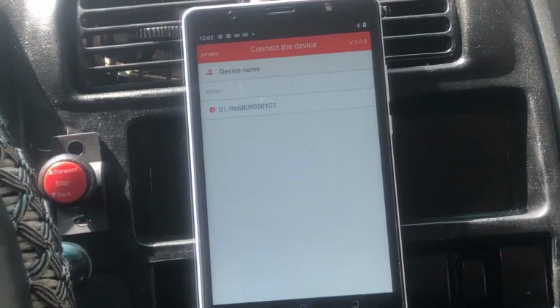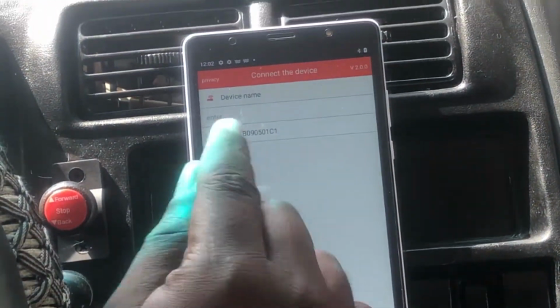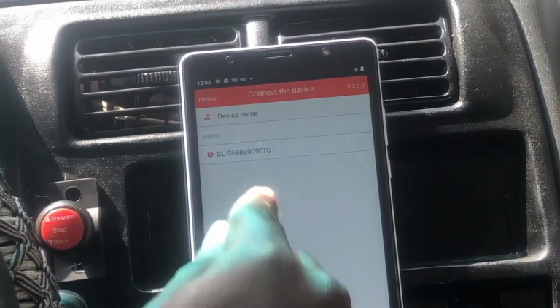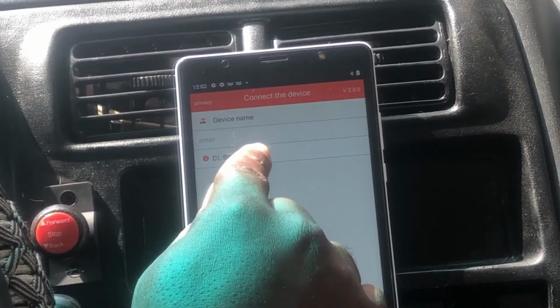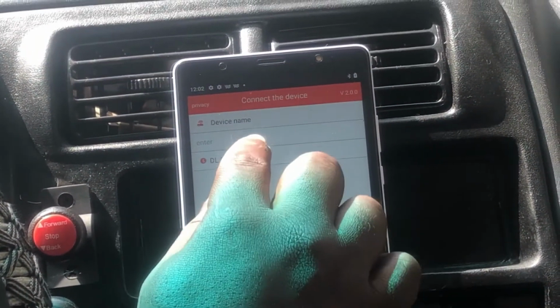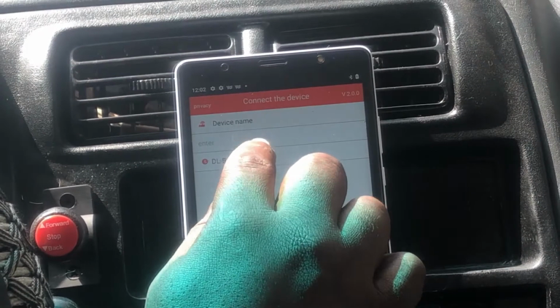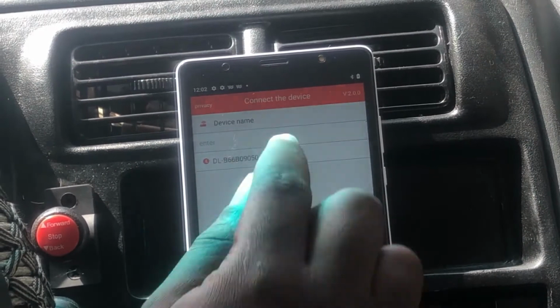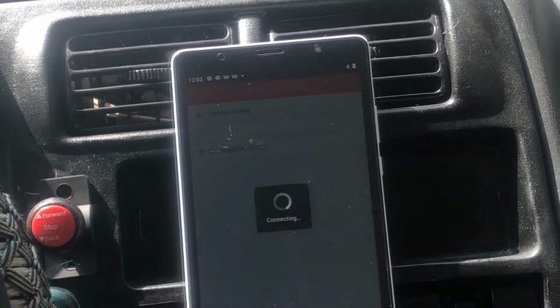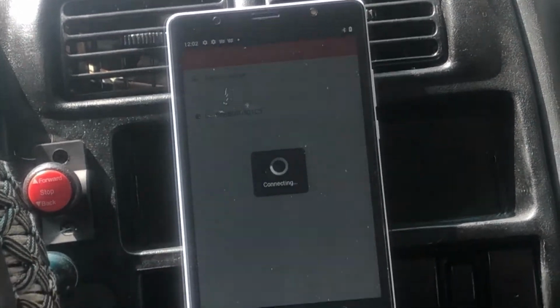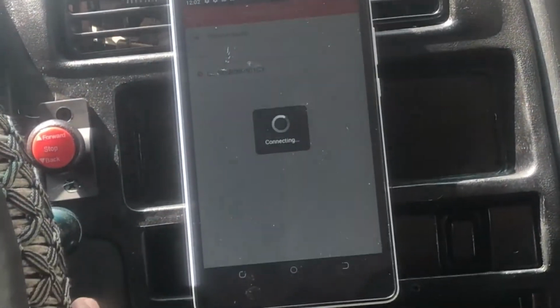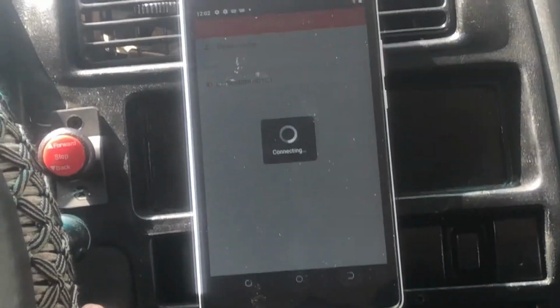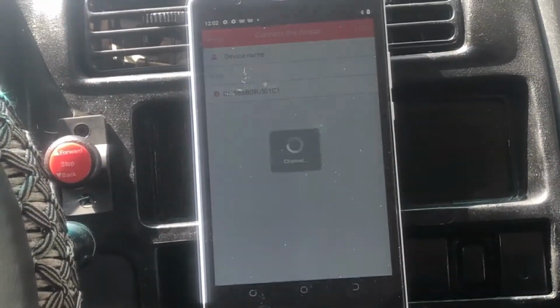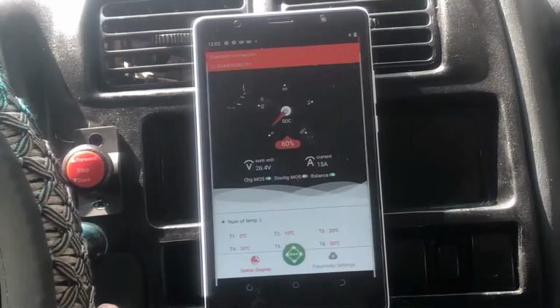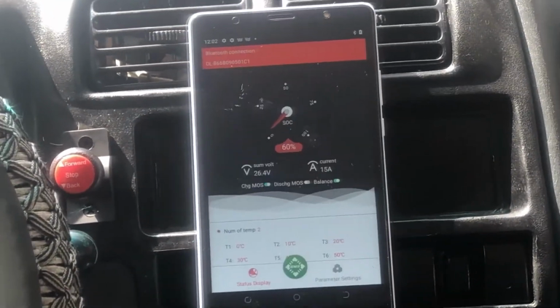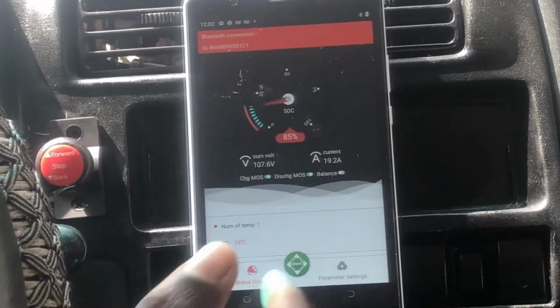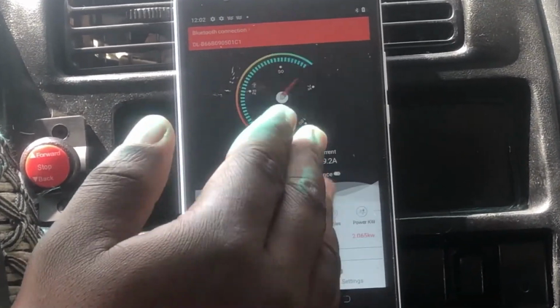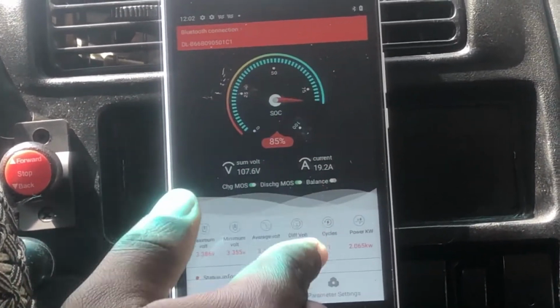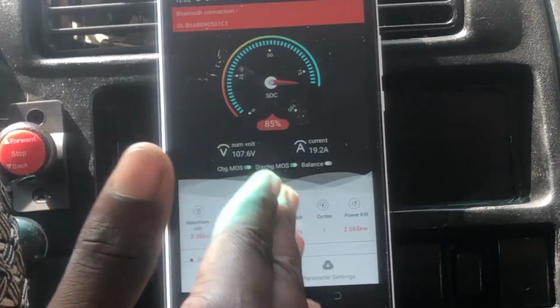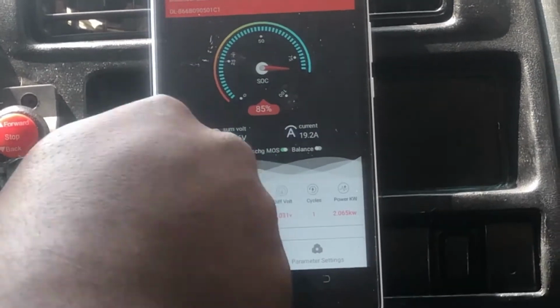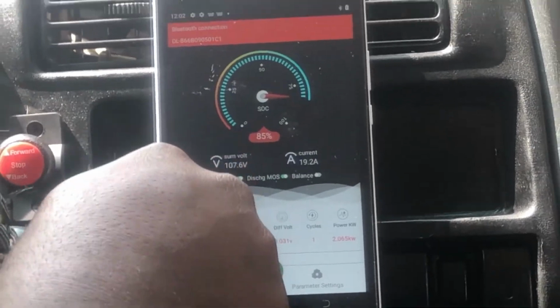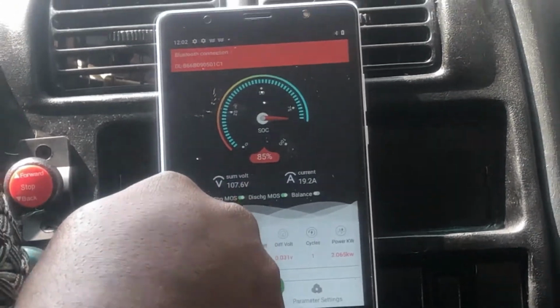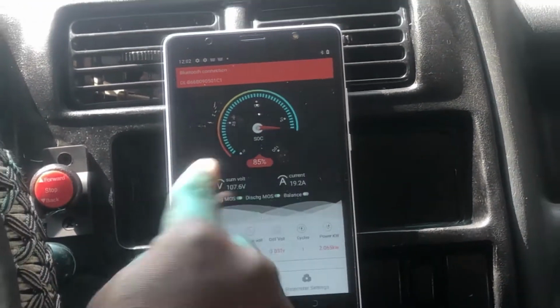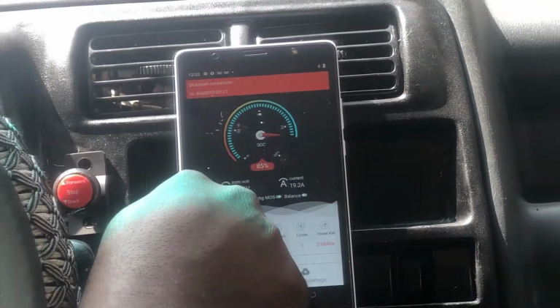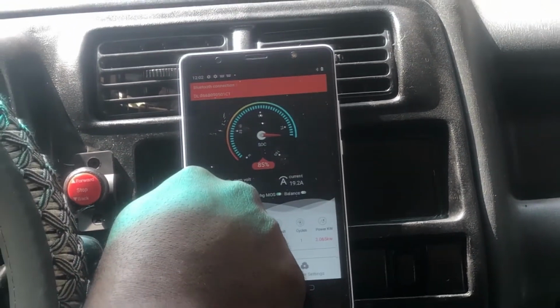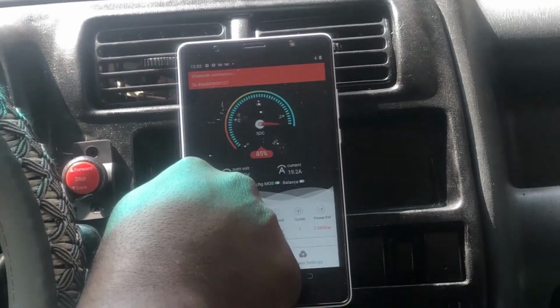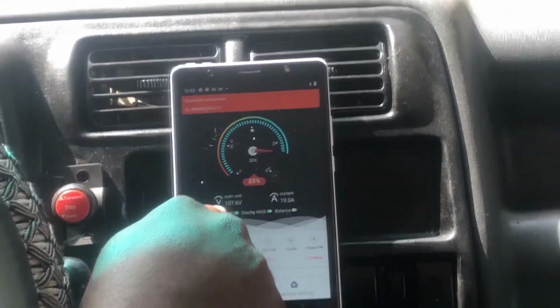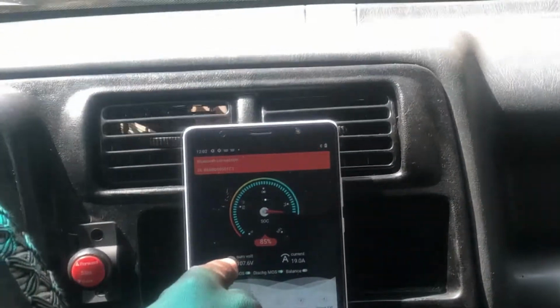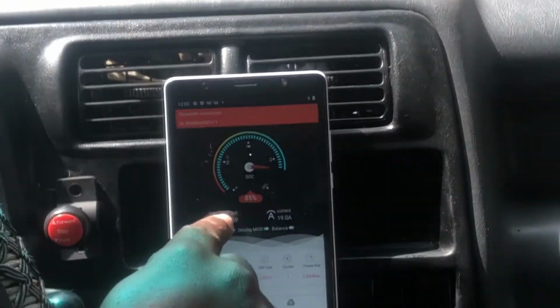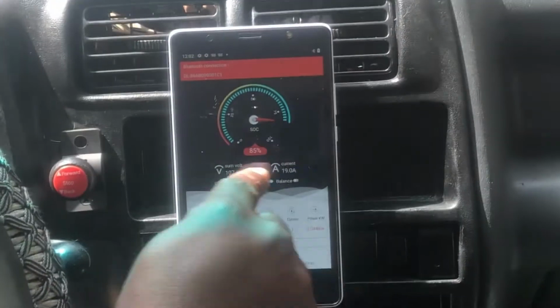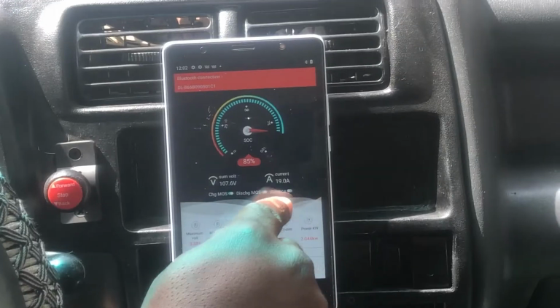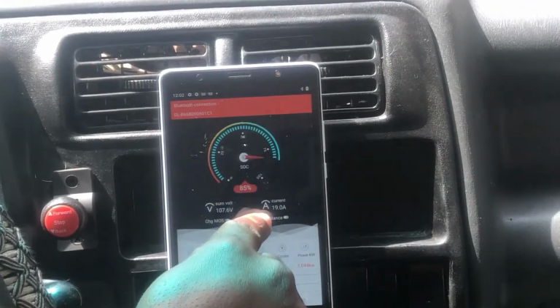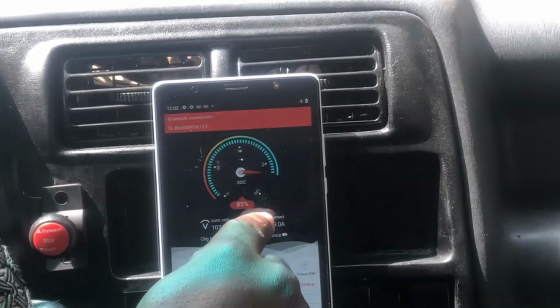When you click on it, you click on this Bluetooth. After clicking on it, it displays the voltage, which is 107V. The current is 19A.